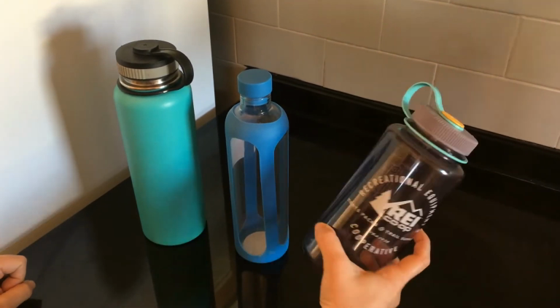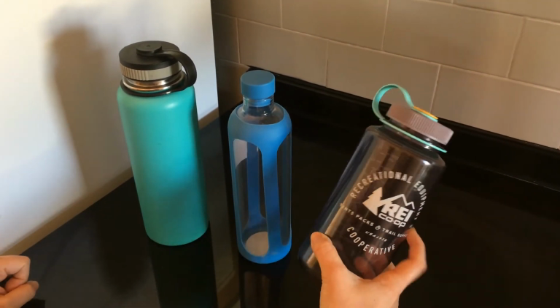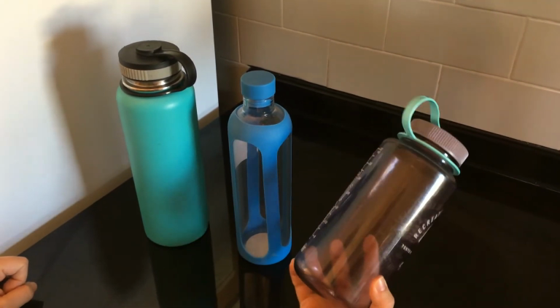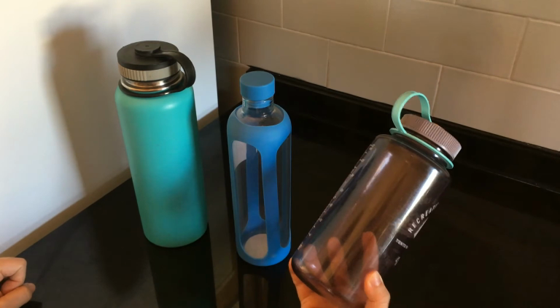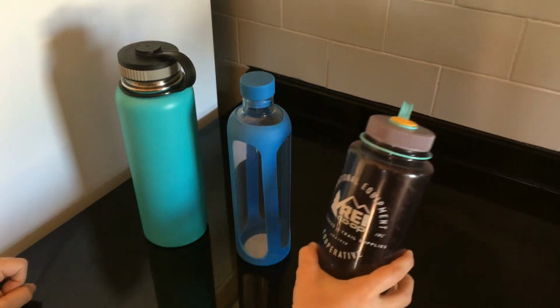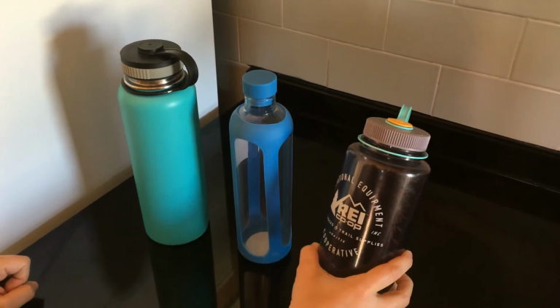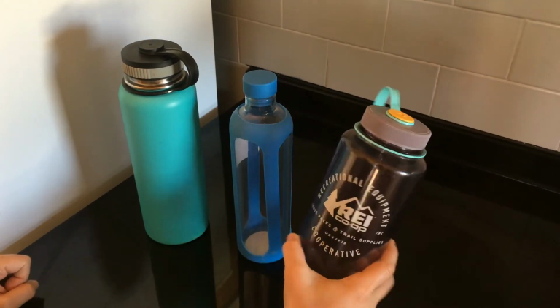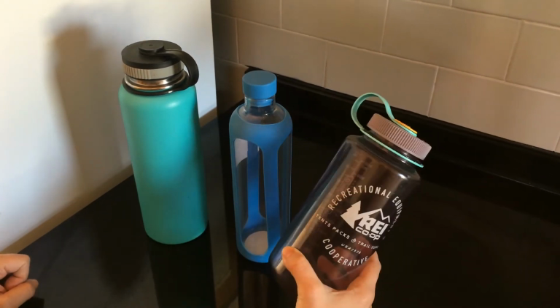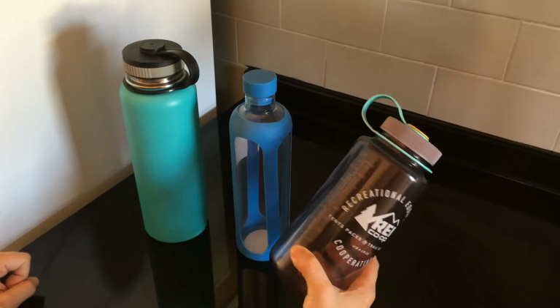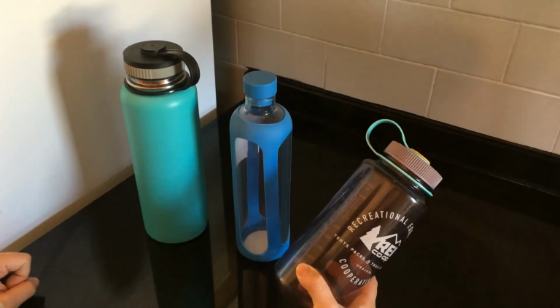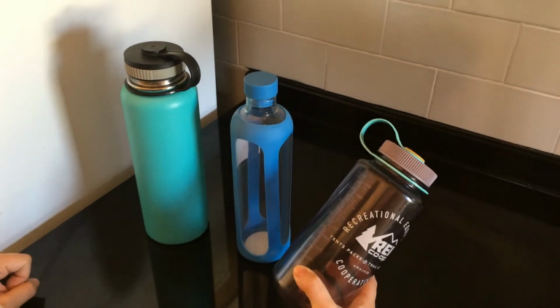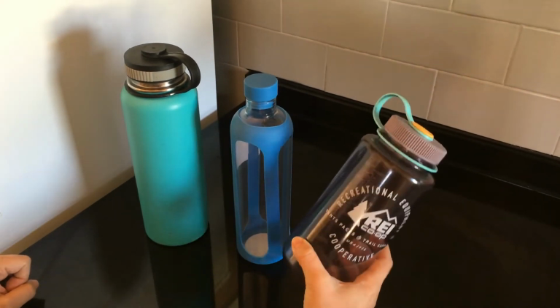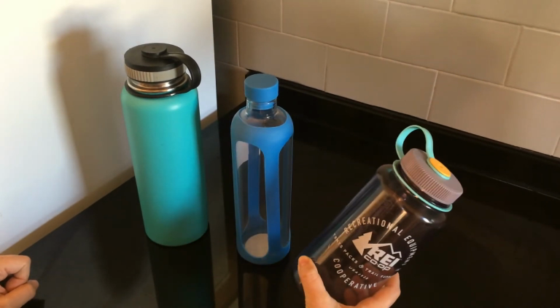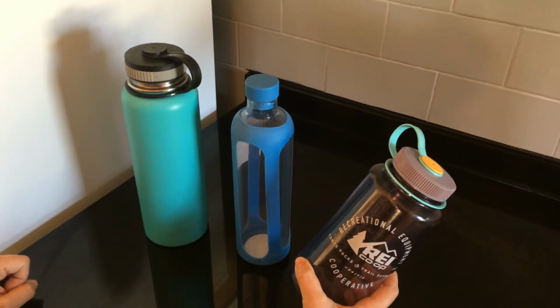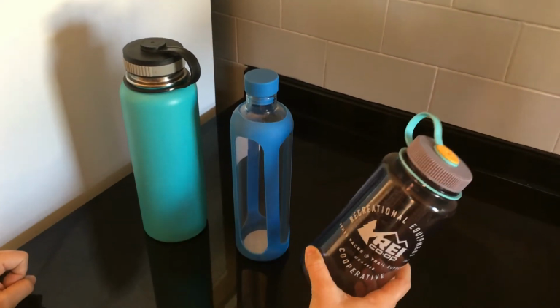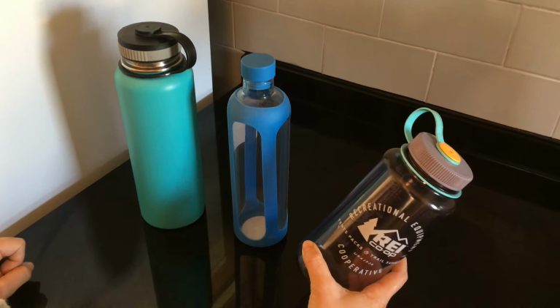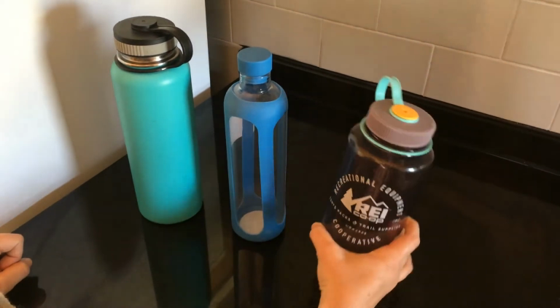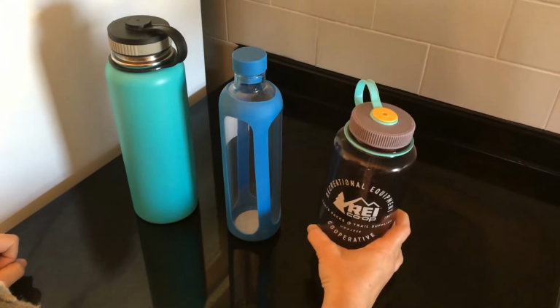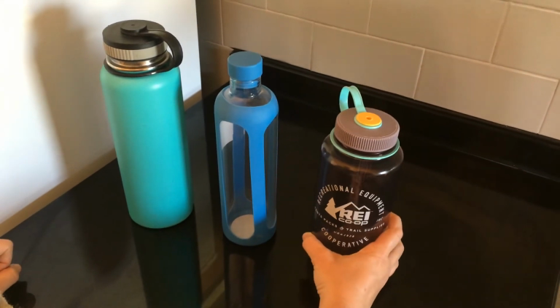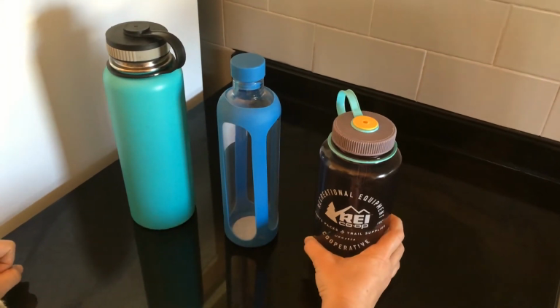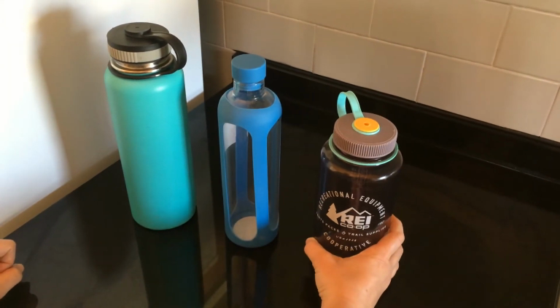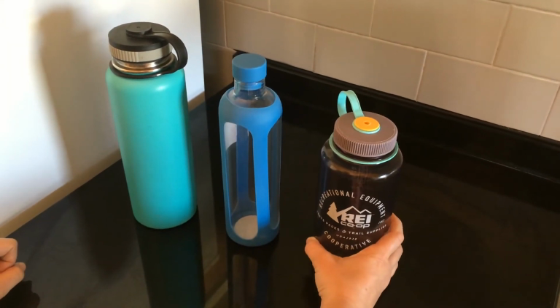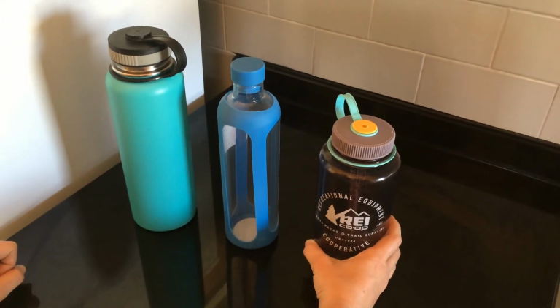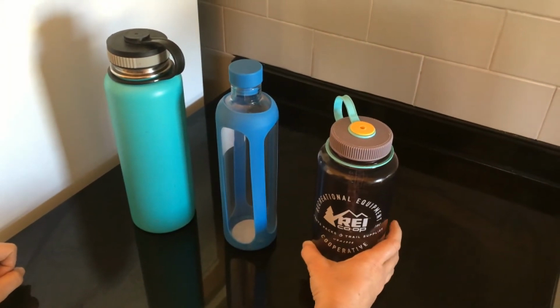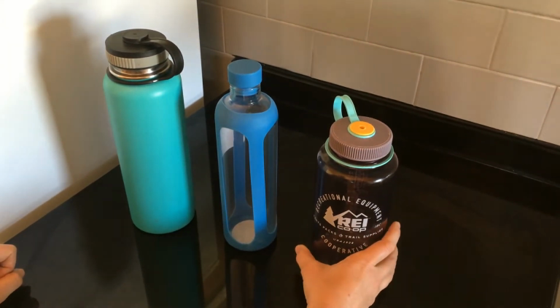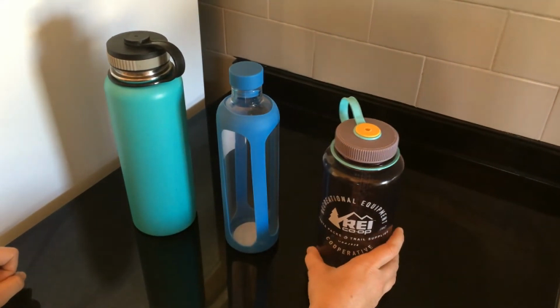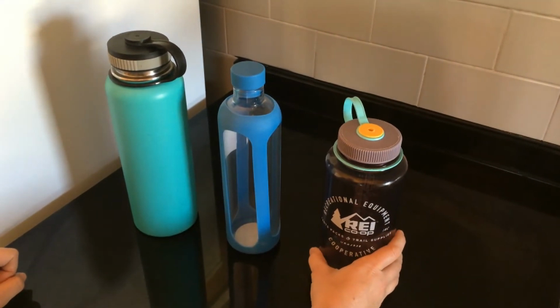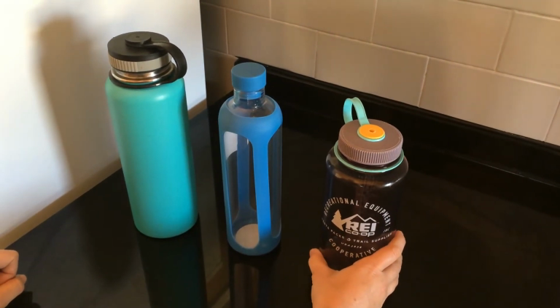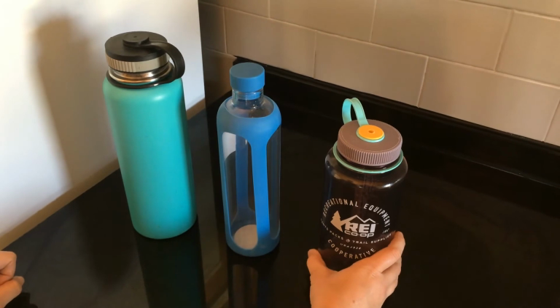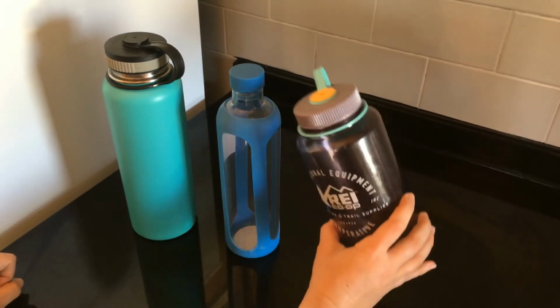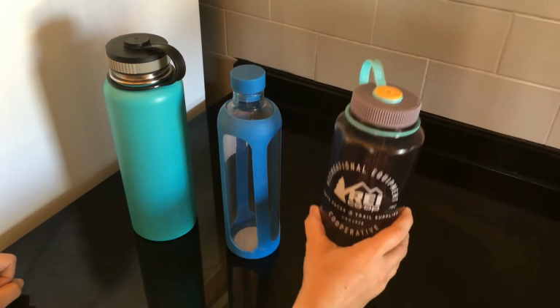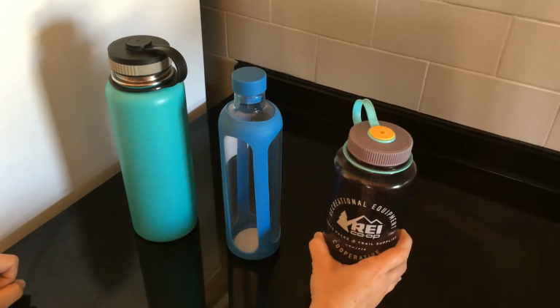I personally have this water bottle which I've been using for two years now. It's easy to clean, easy to fill, and it makes sure that I don't need to reach for a plastic bottle from the store. I just need to refill my reusable bottle.